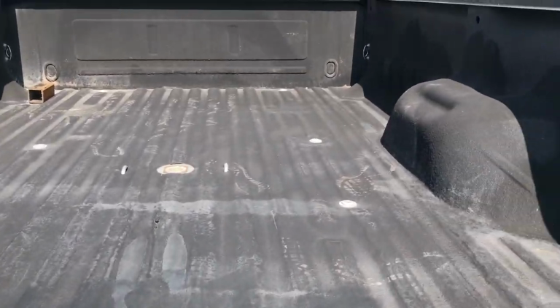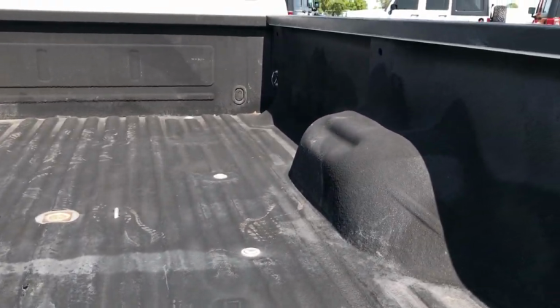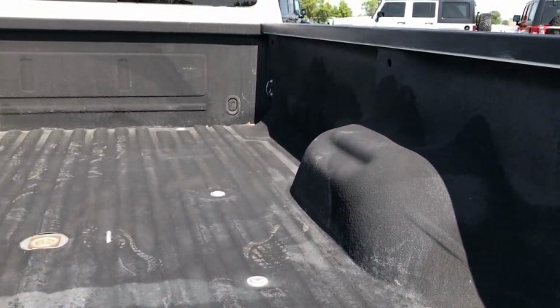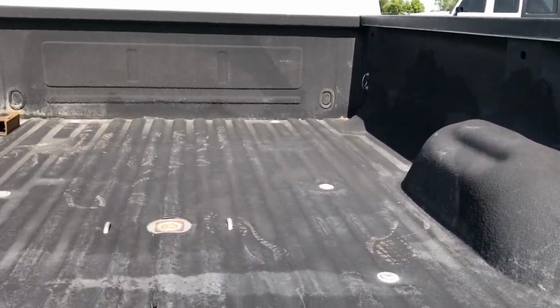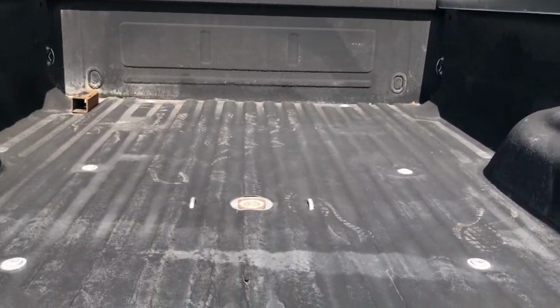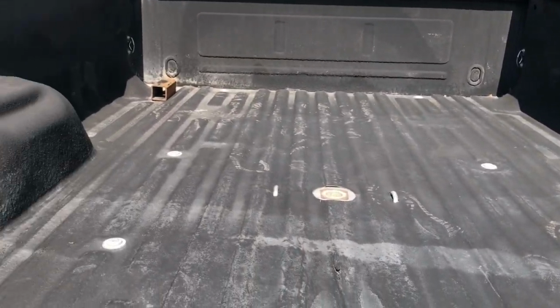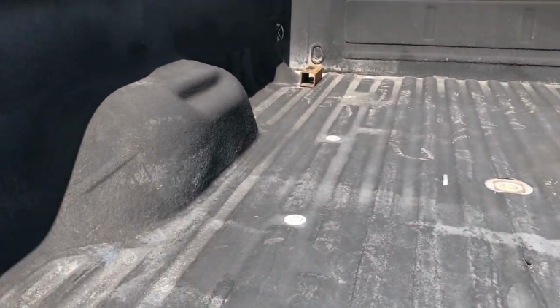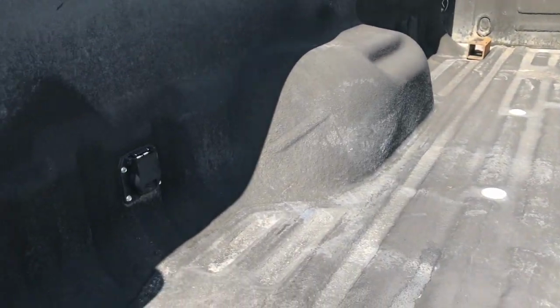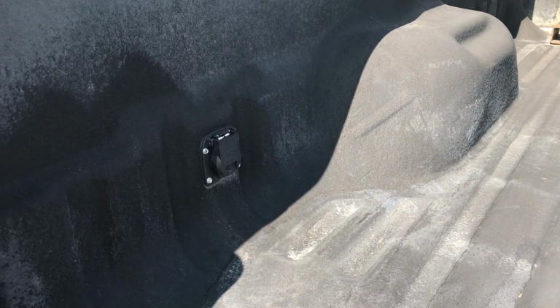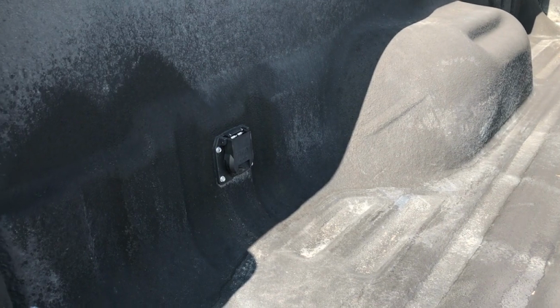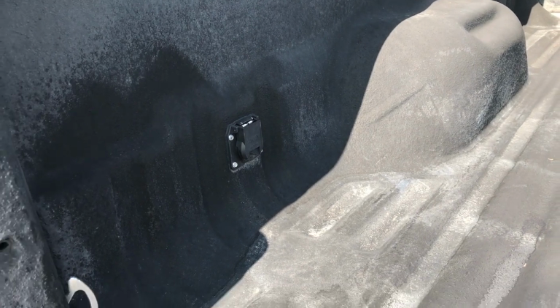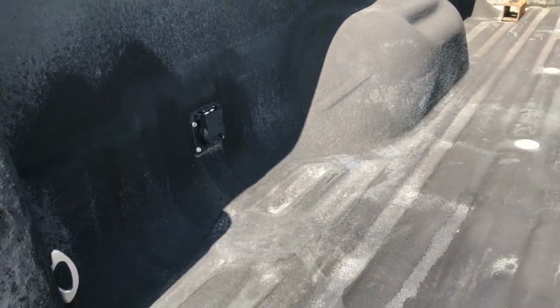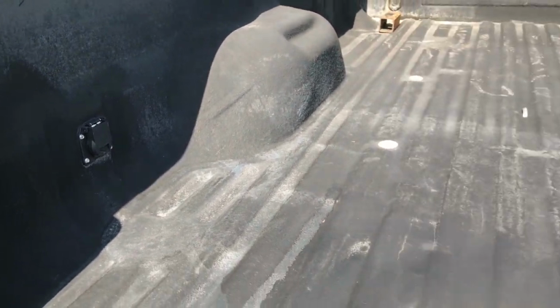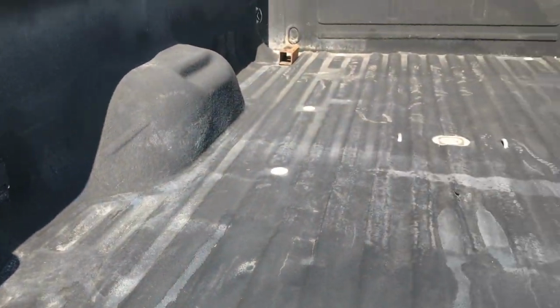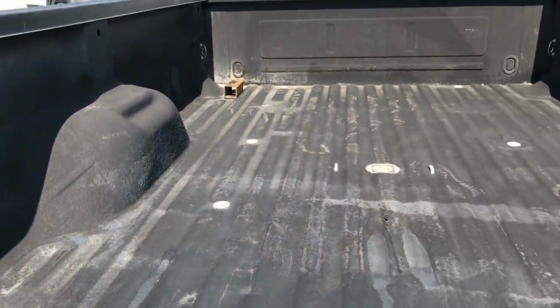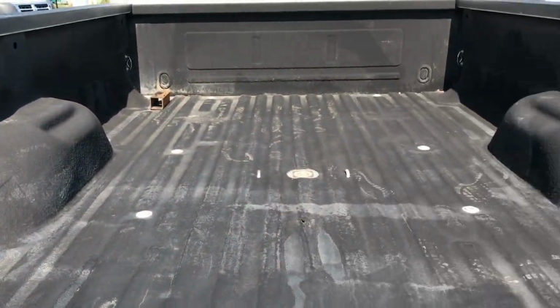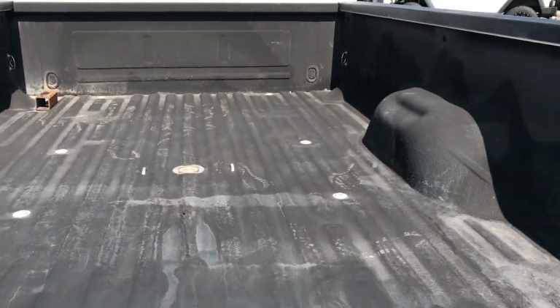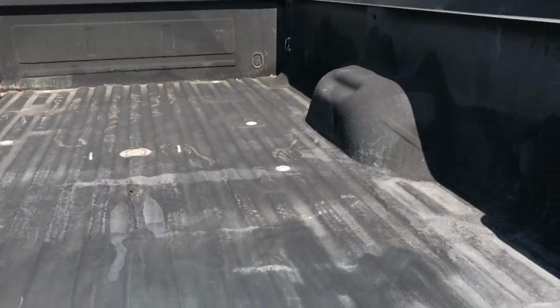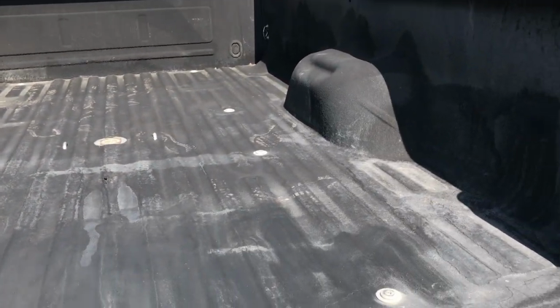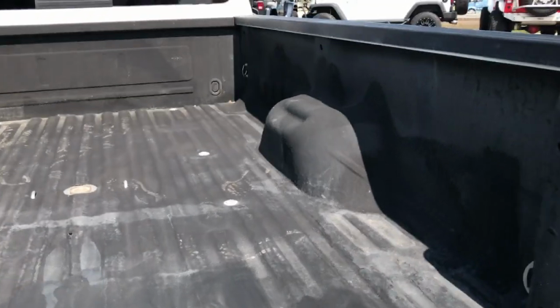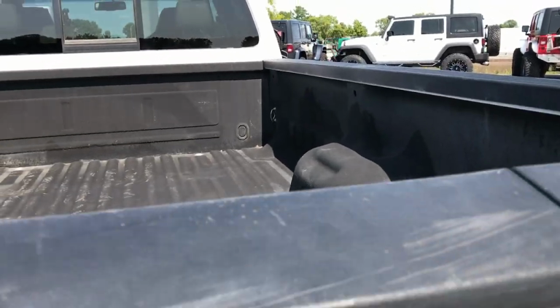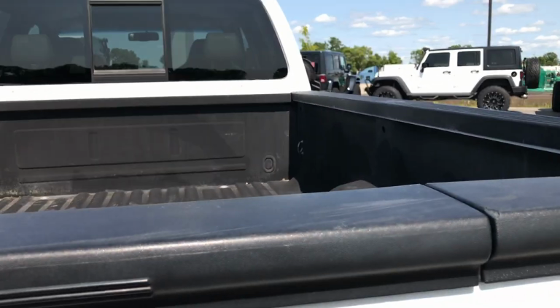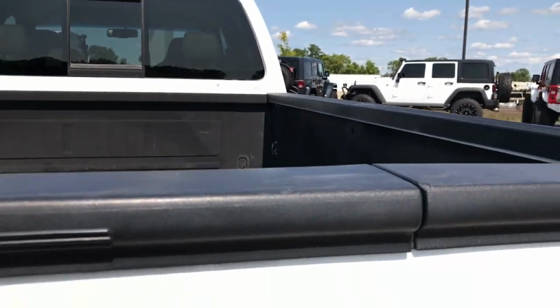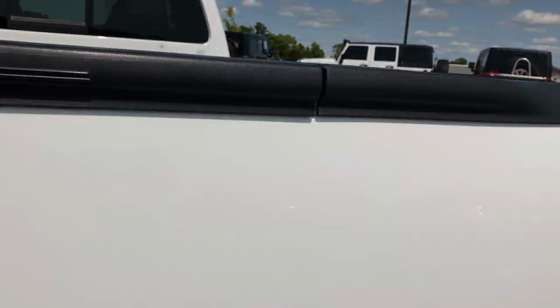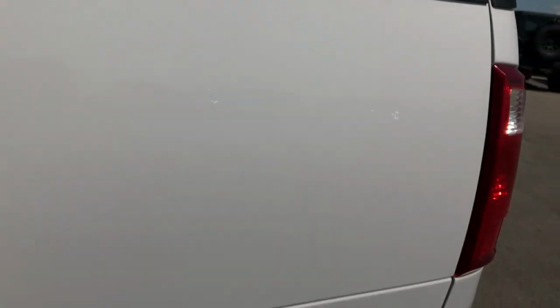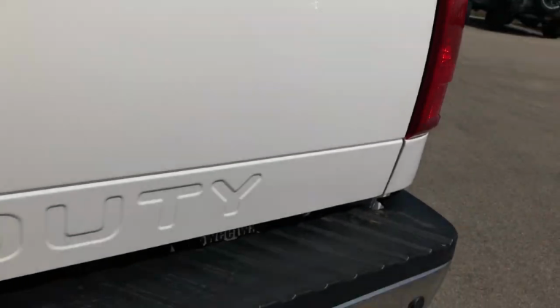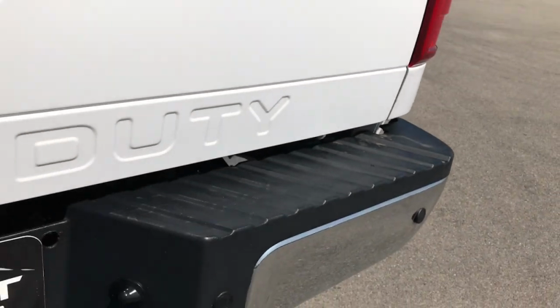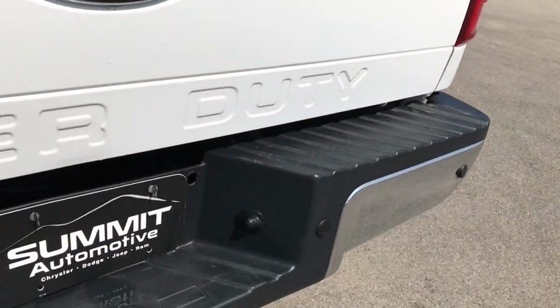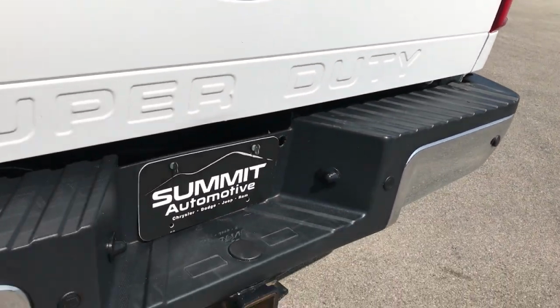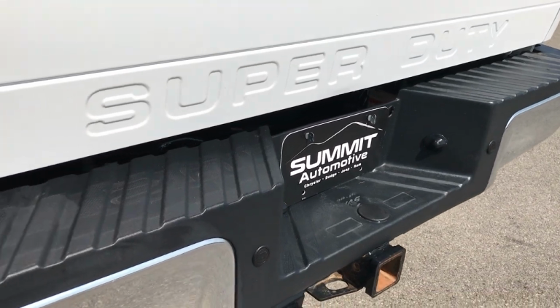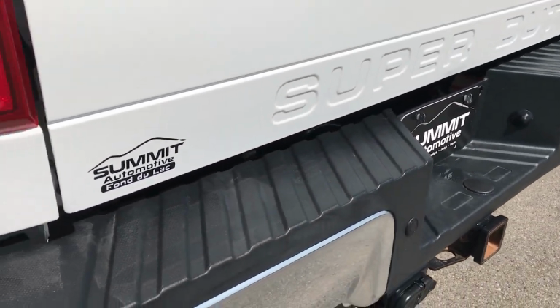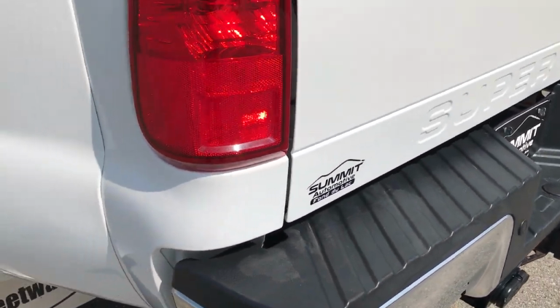It has a very nice spray-in bed liner, a gooseneck turnaround hitch, and wiring for the bed. There's also a sleeve for the receiver hitch. The rear bumper is in absolutely perfect condition.